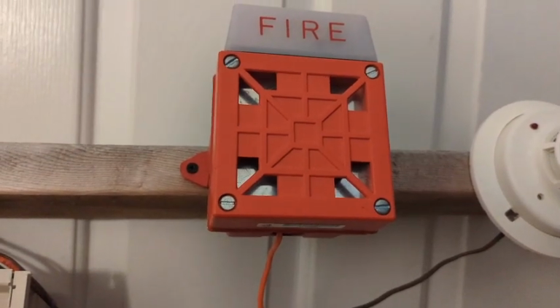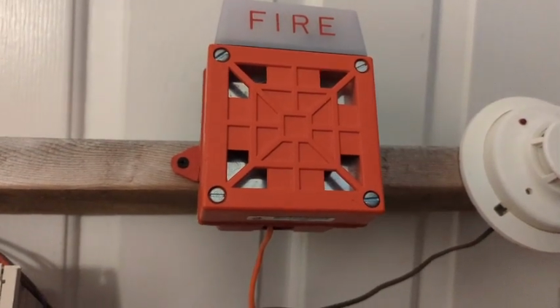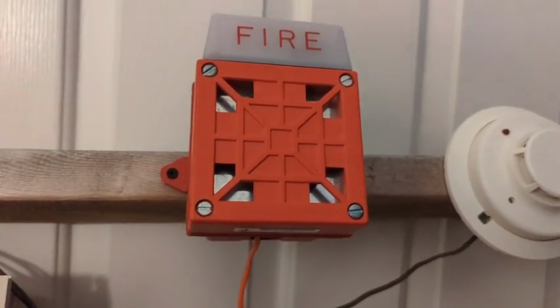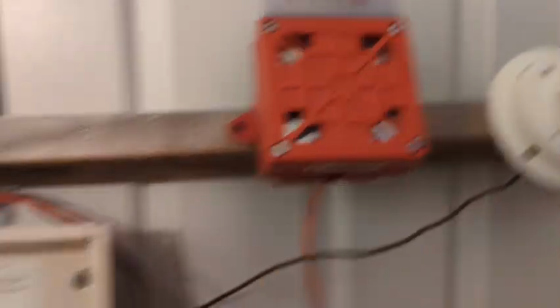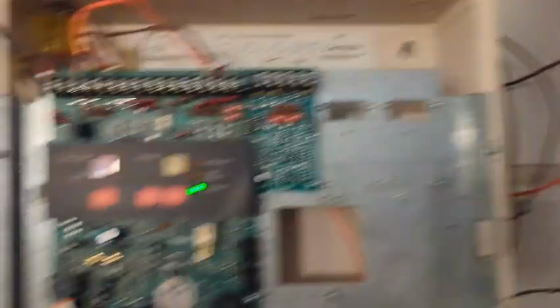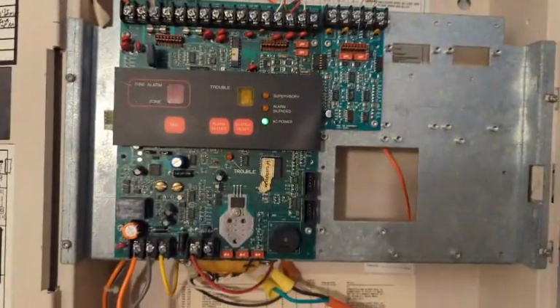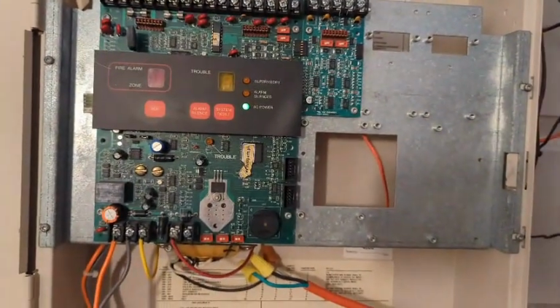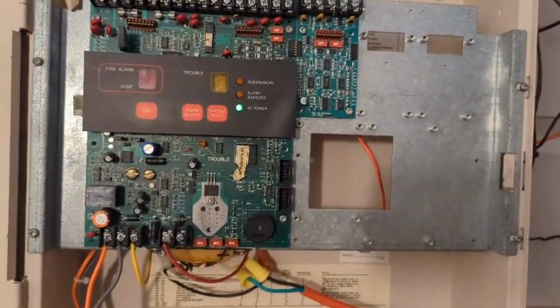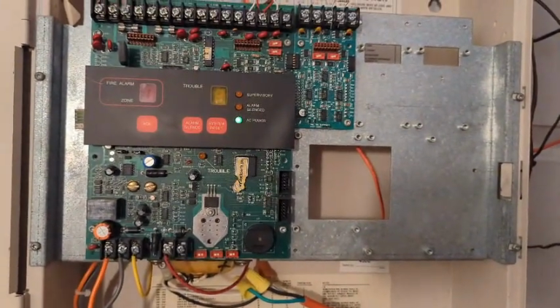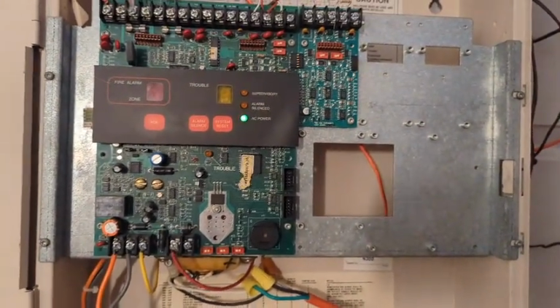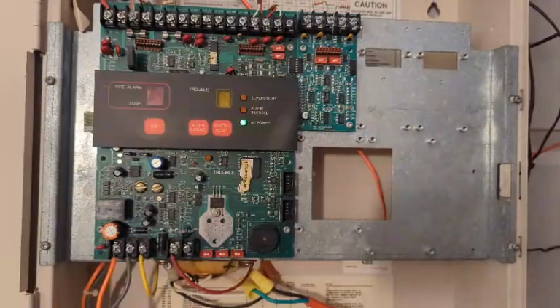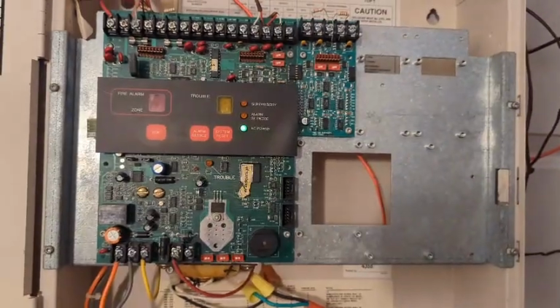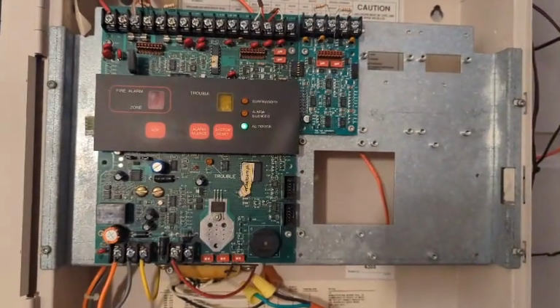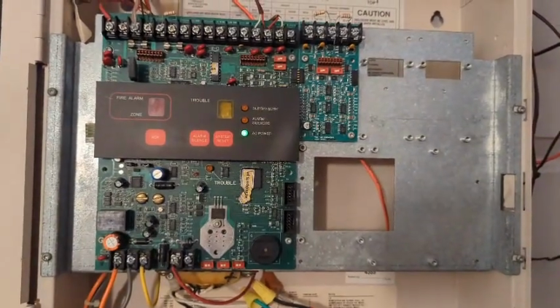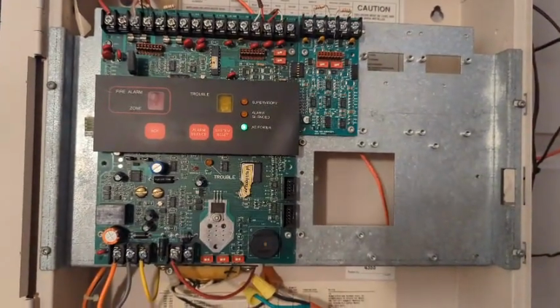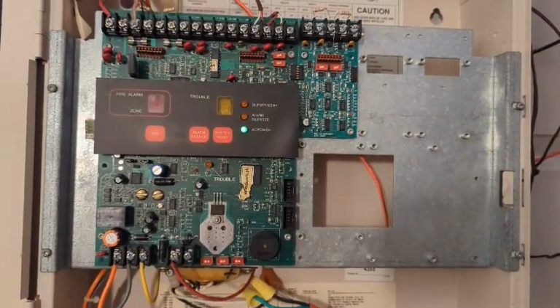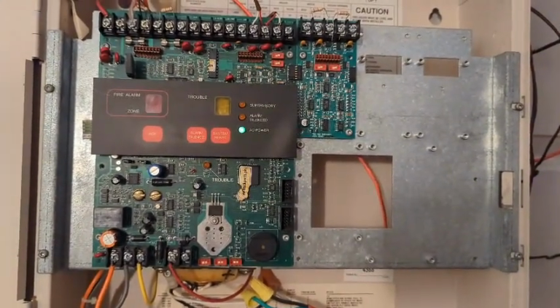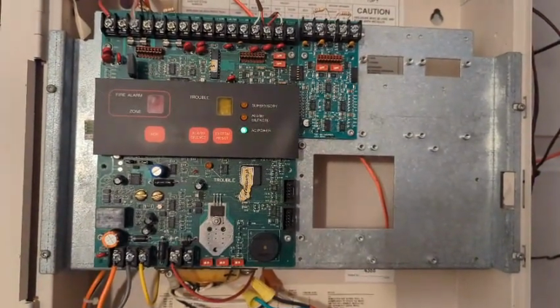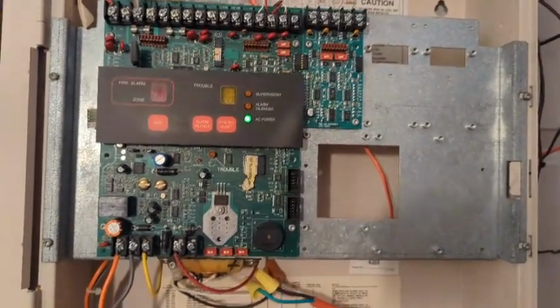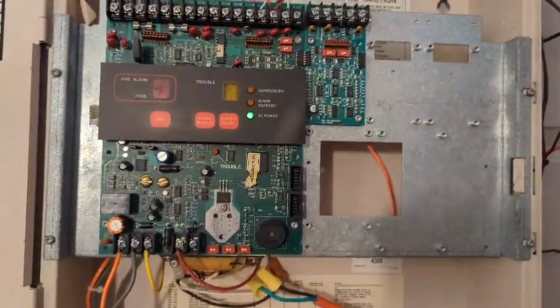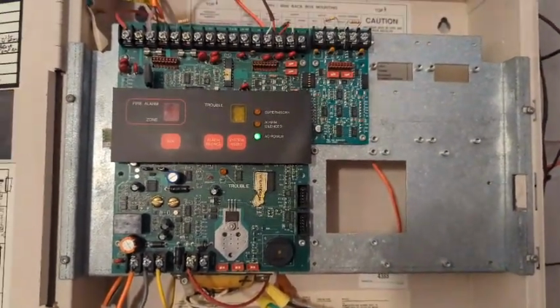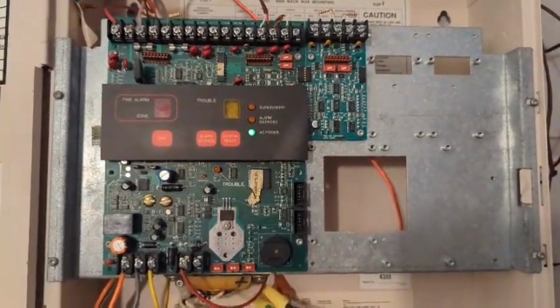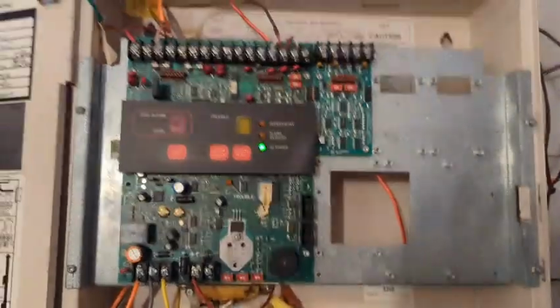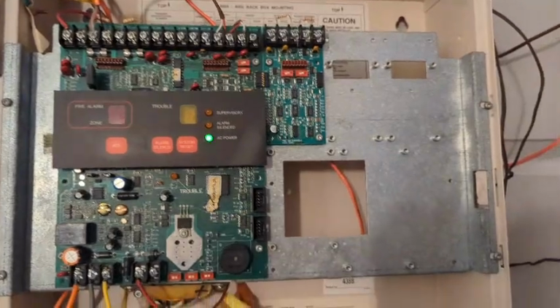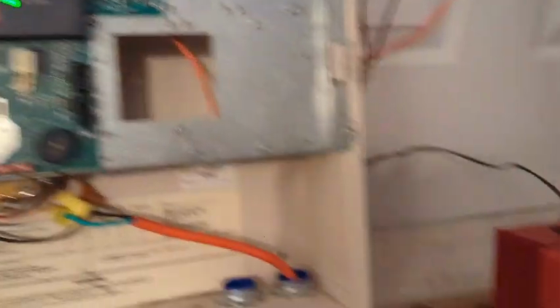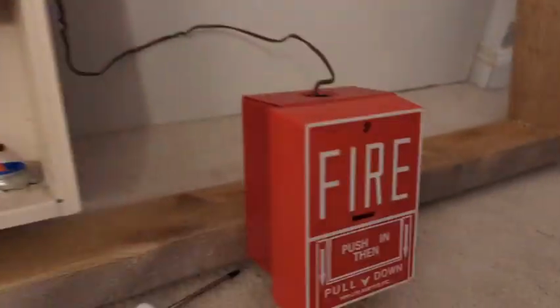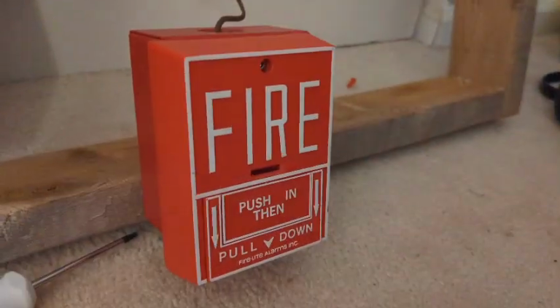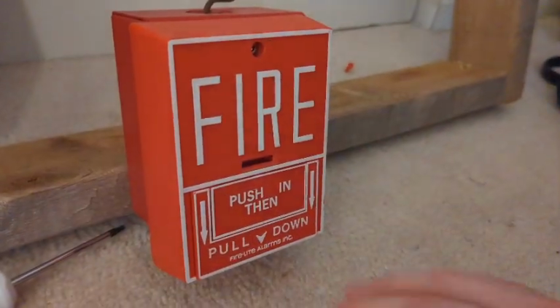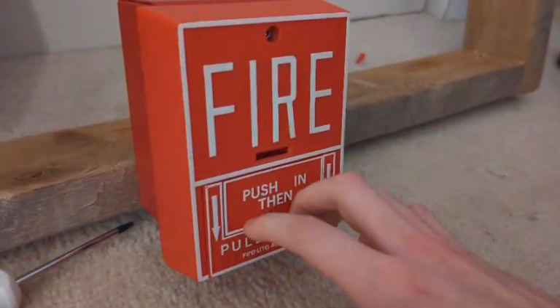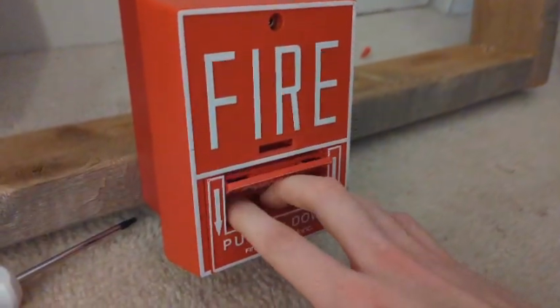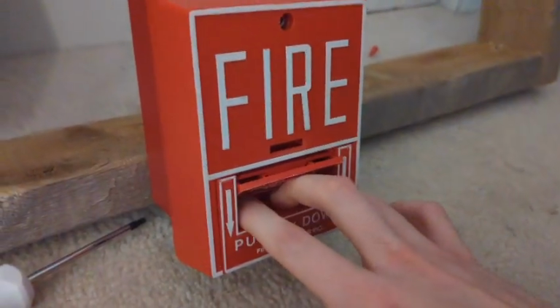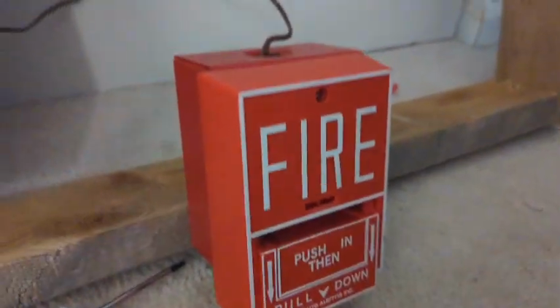I believe the system is on continuous, and for a second coding option I can go for code three. So let's do it — push in and pull down.